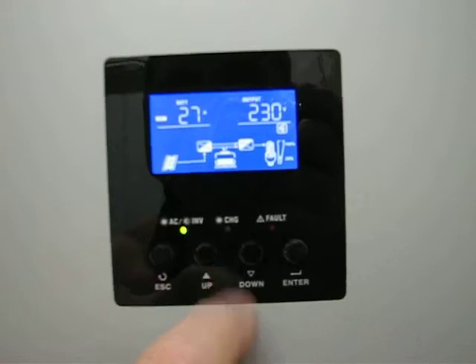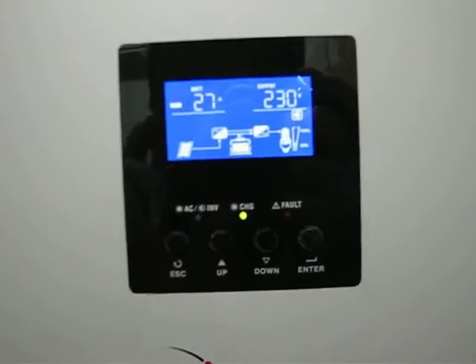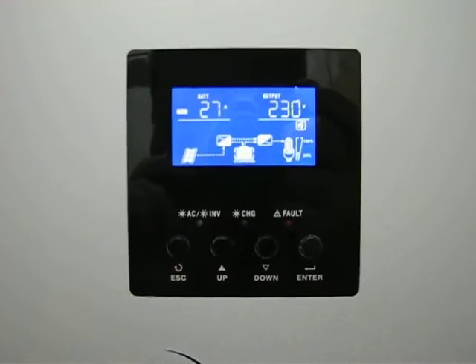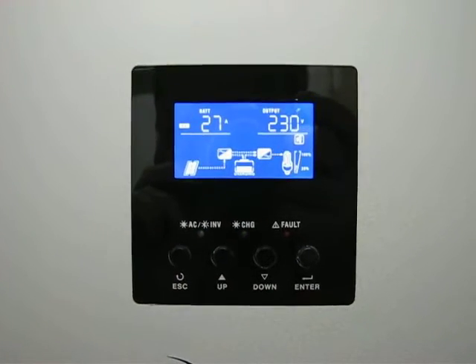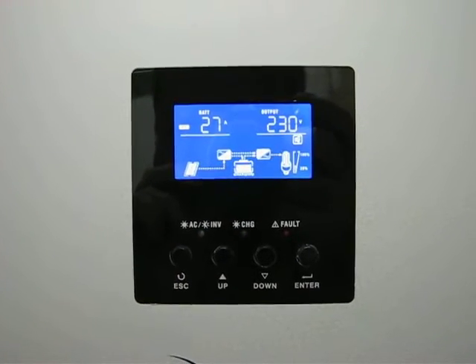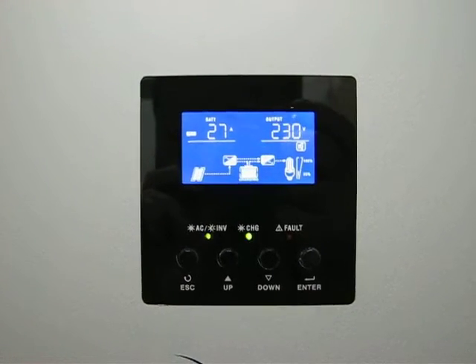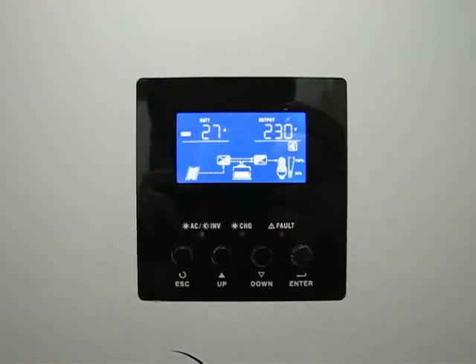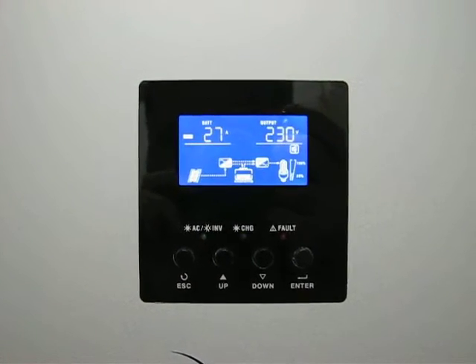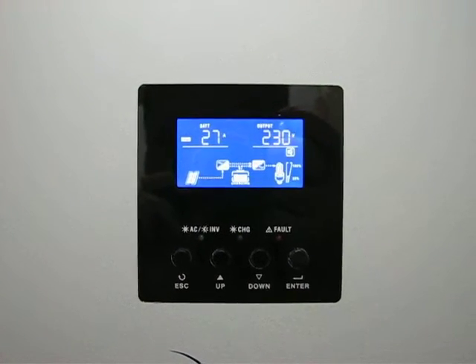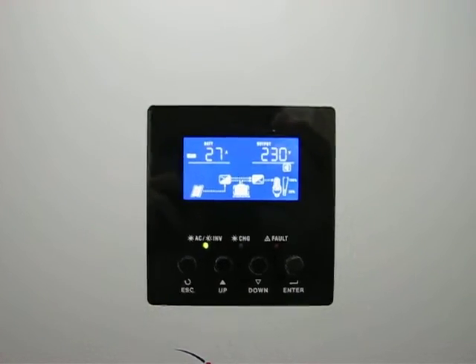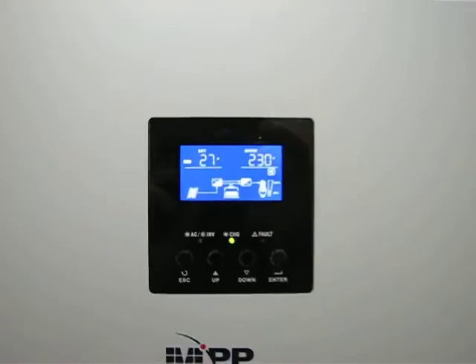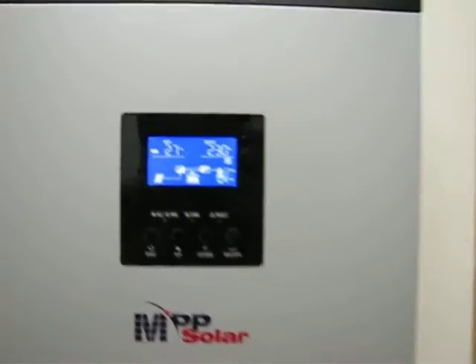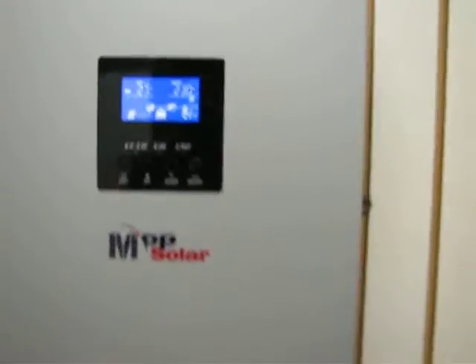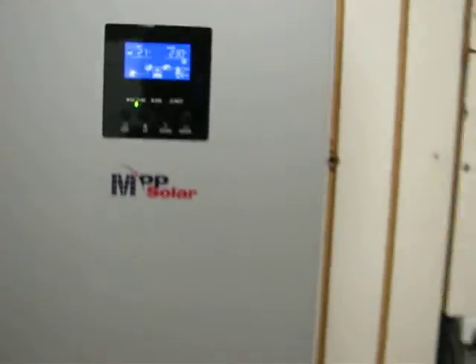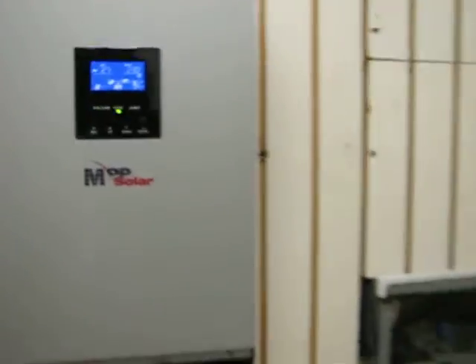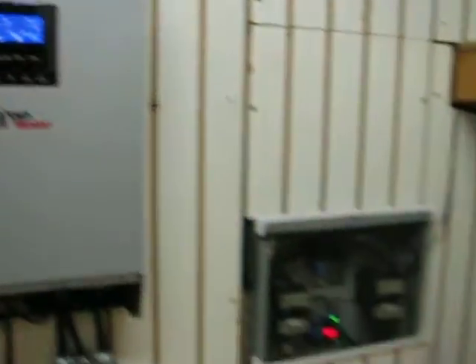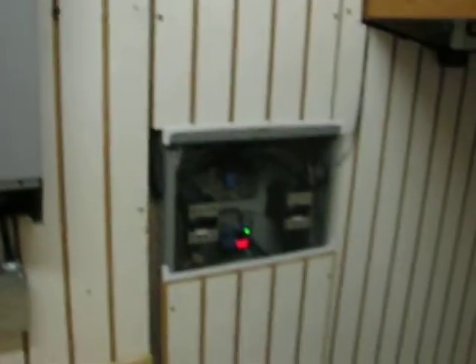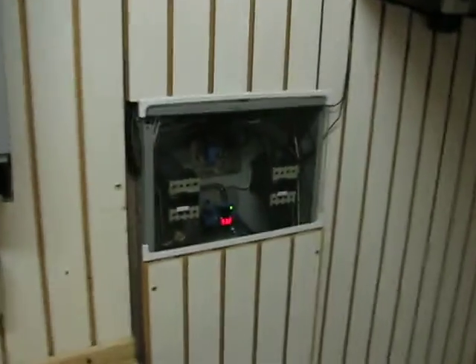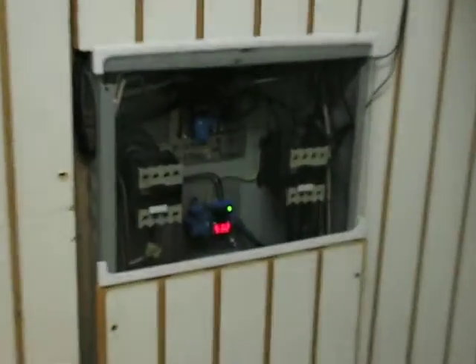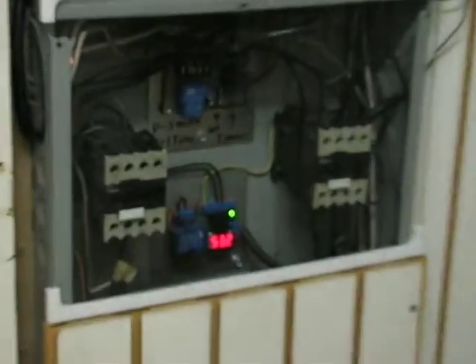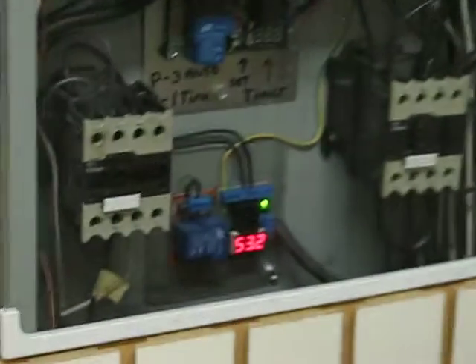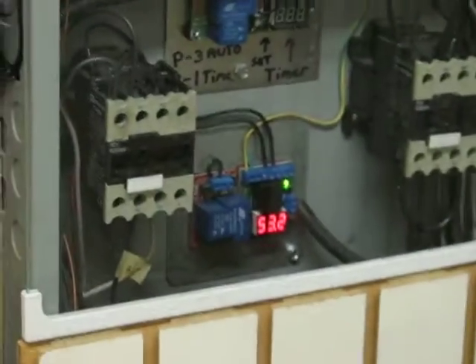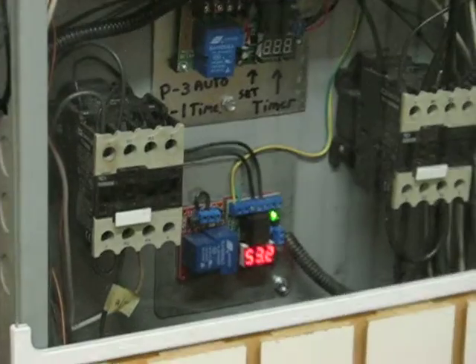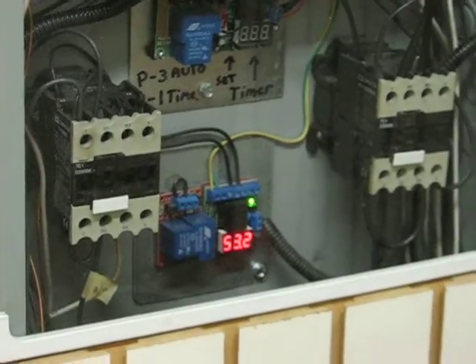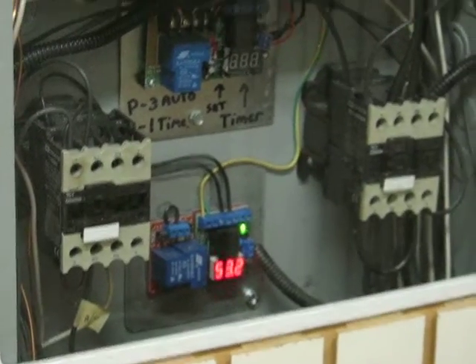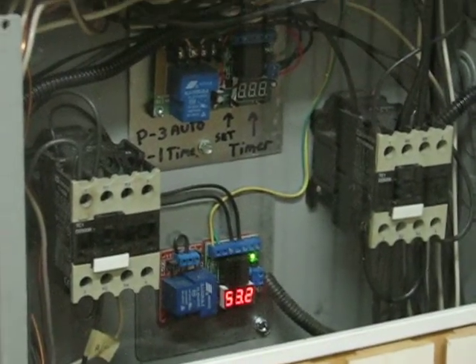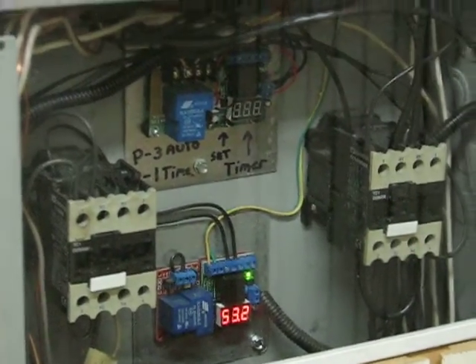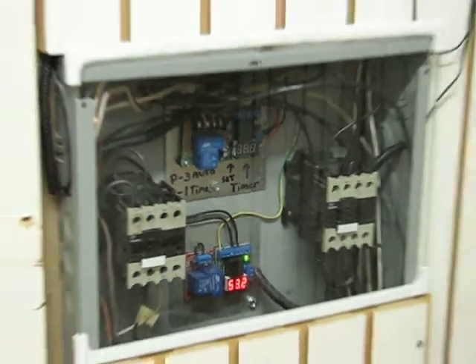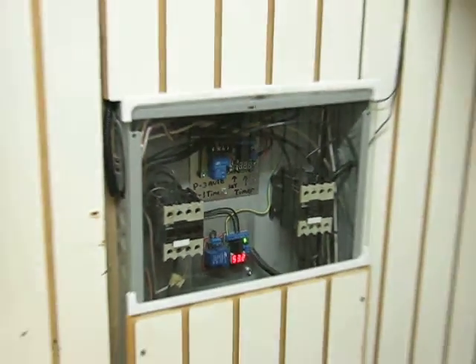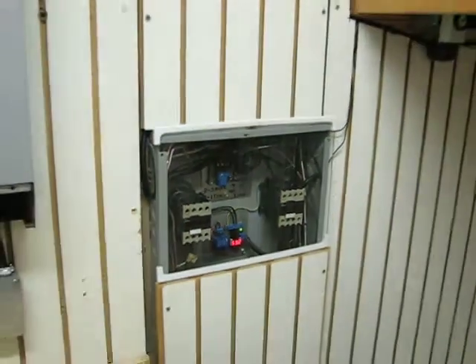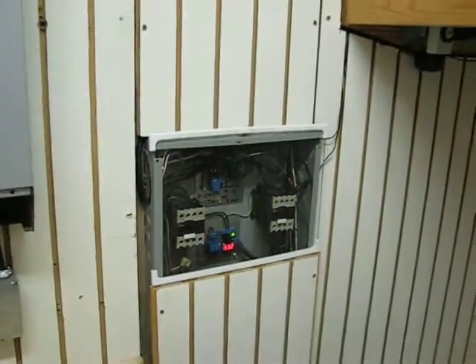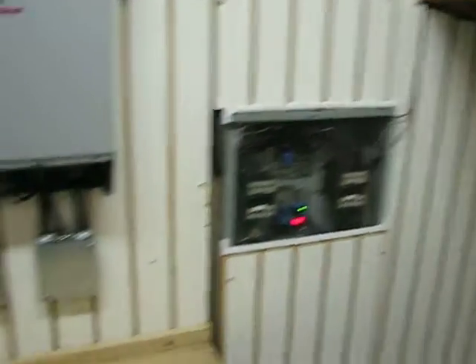It's putting 27 amps into the batteries — the compressor must not be on on the air conditioner right now, that's why it's at 27. It's usually charging at about 7 to 10 amps, so everything's working good.